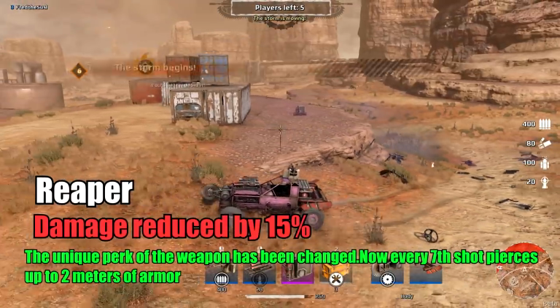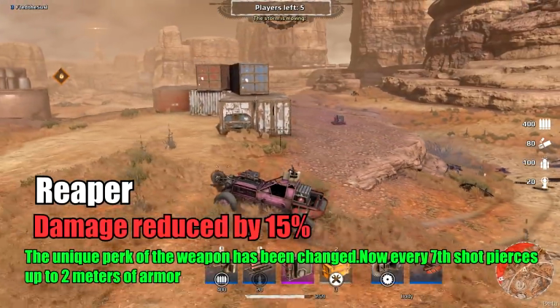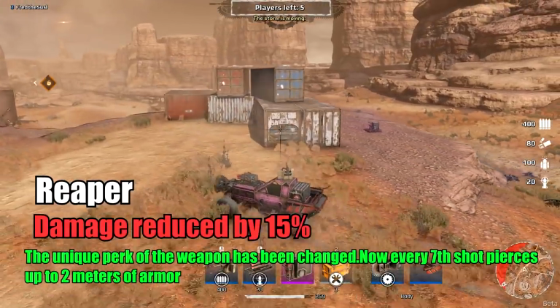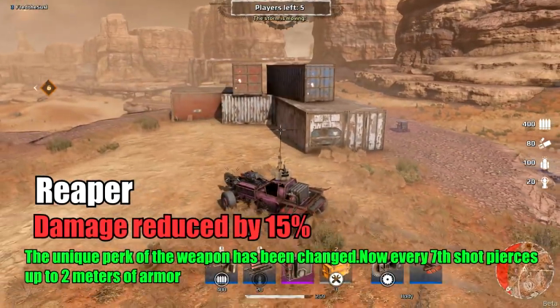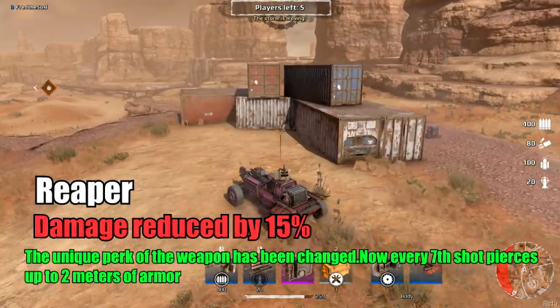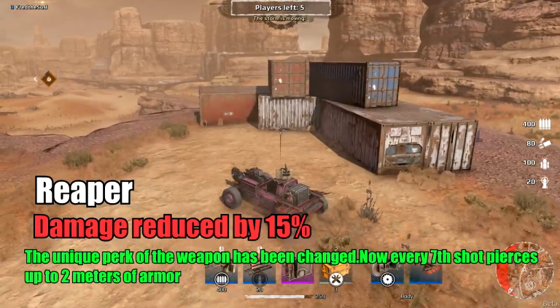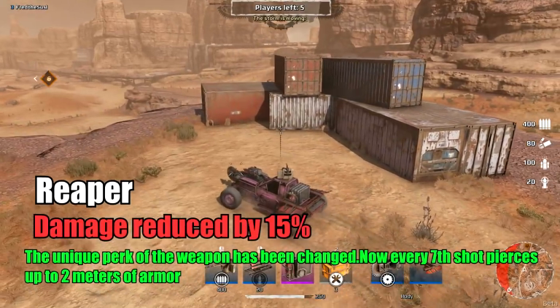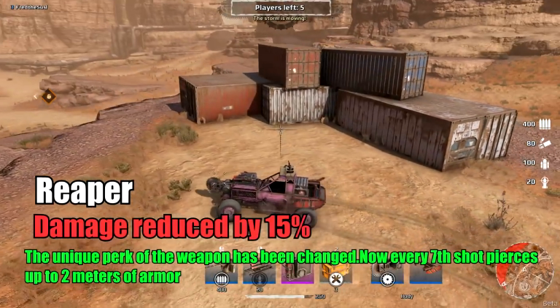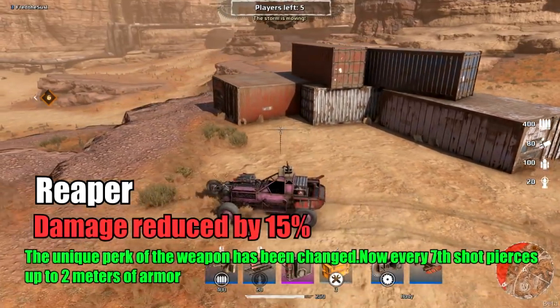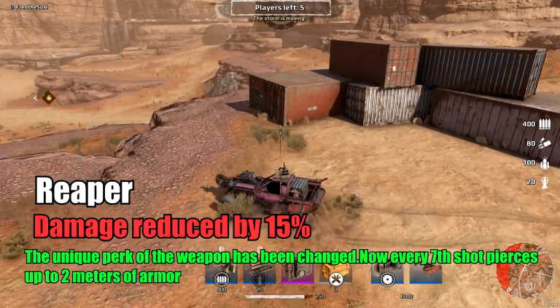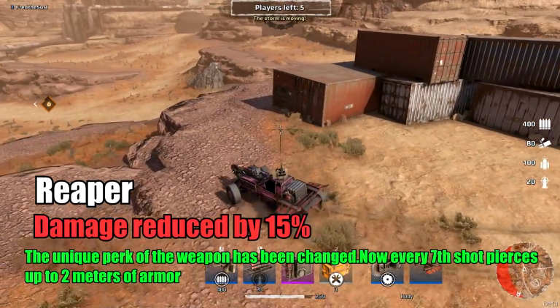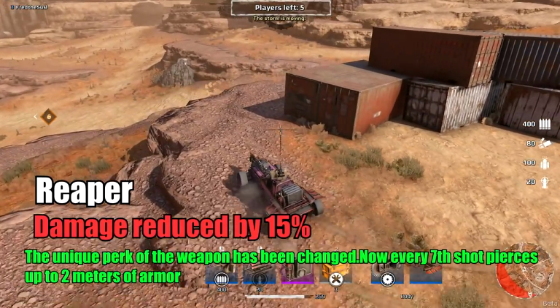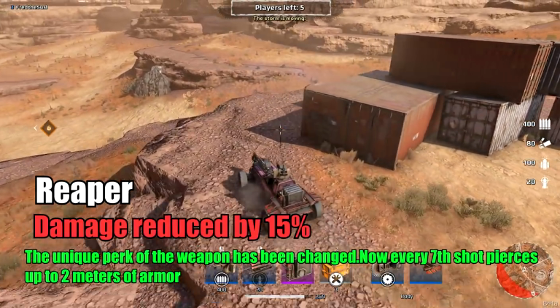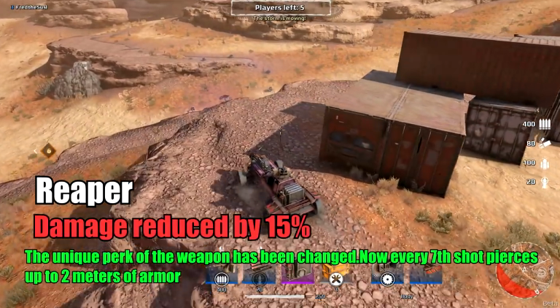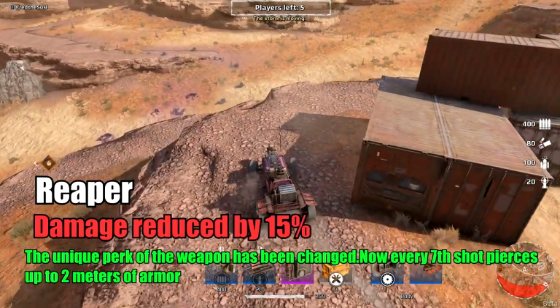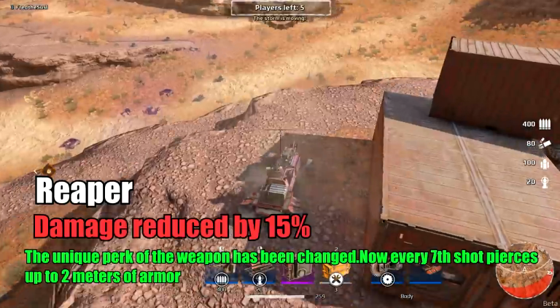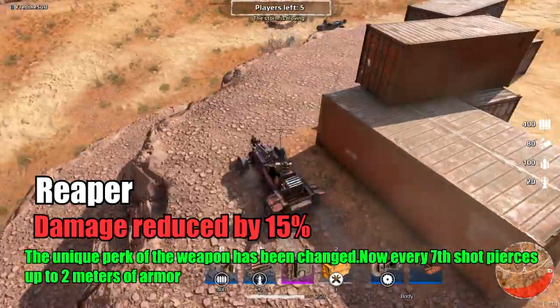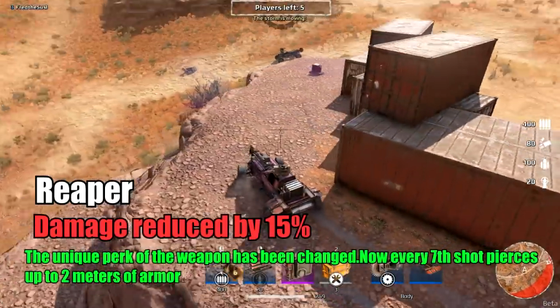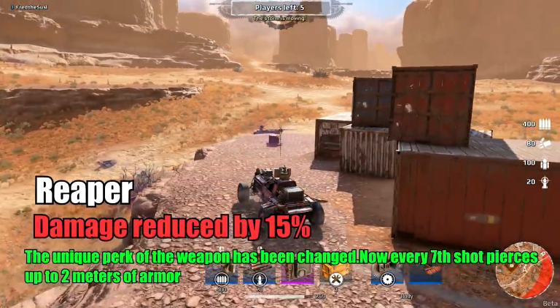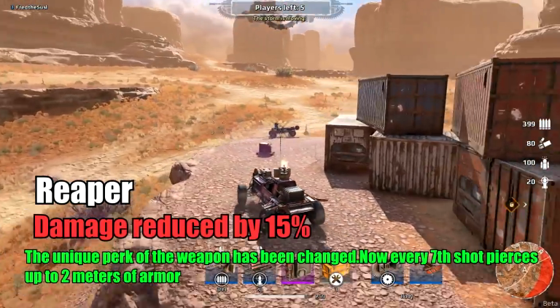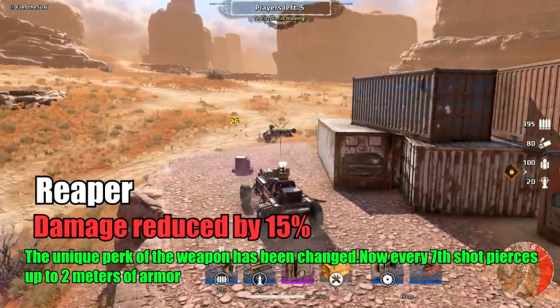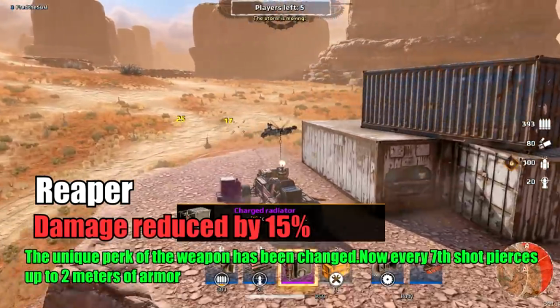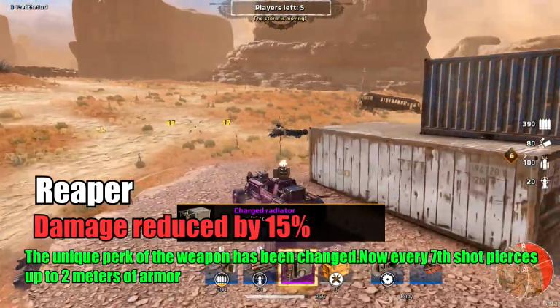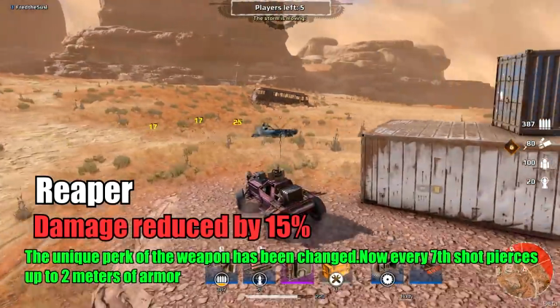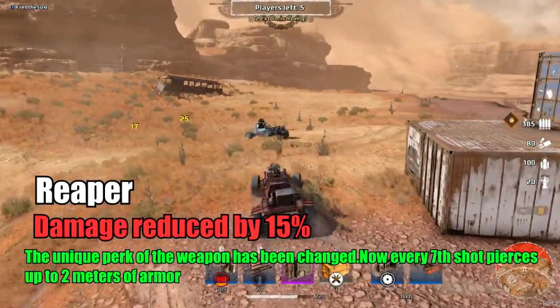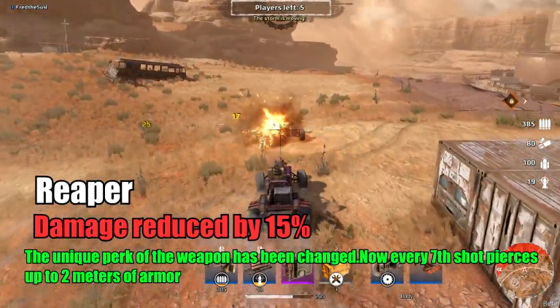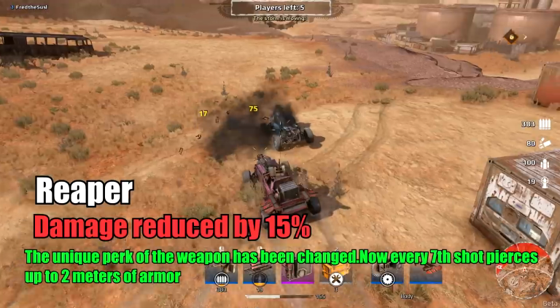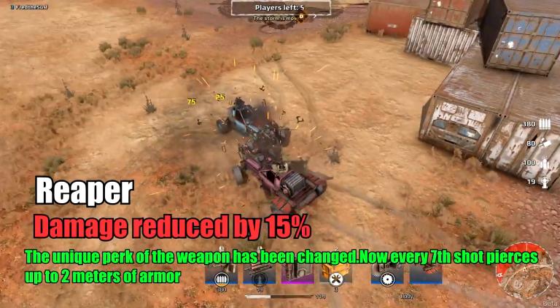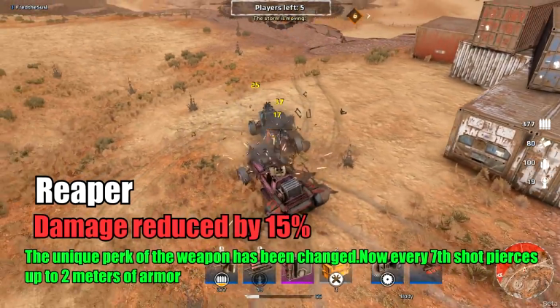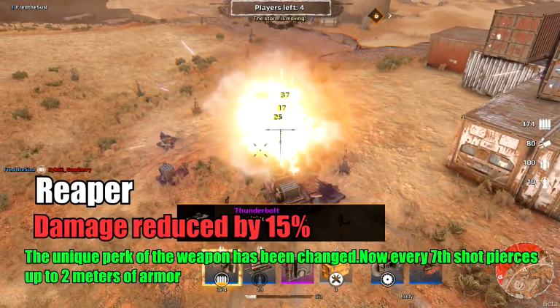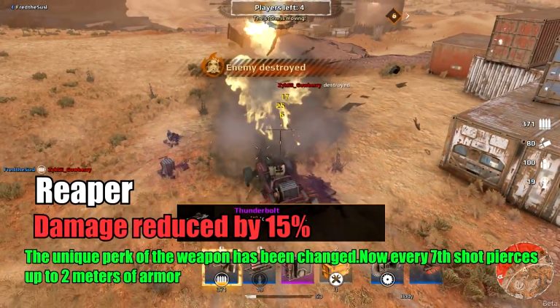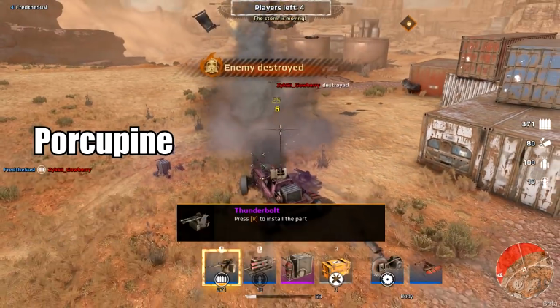Ripper: Damage reduced by 15%. The unique perk of the weapon has been changed — now every 7th shot pierces up to 2 meters of armor. That's 2 meters of armor penetration, same as the Scorpion. Looks like a Ripper video is upcoming, boys.